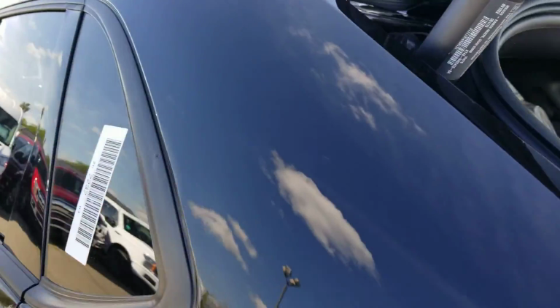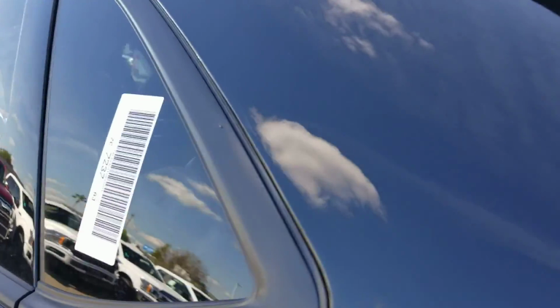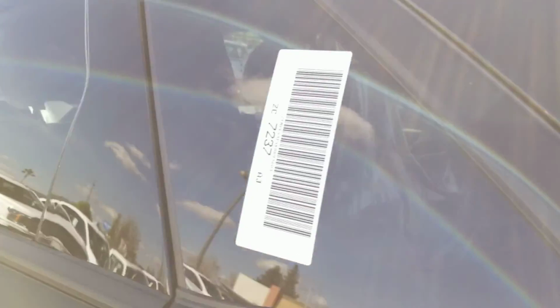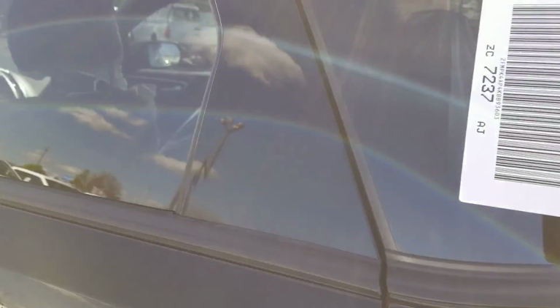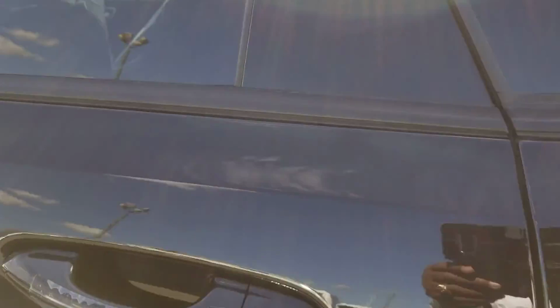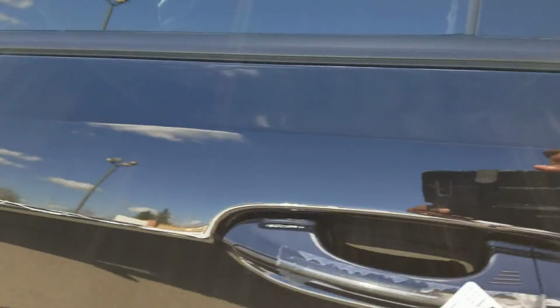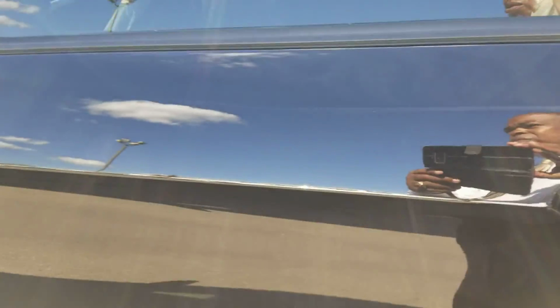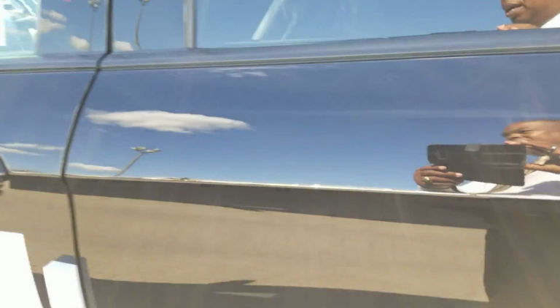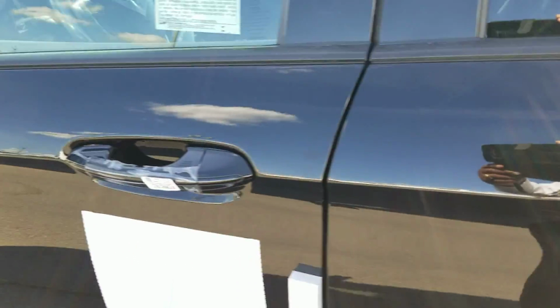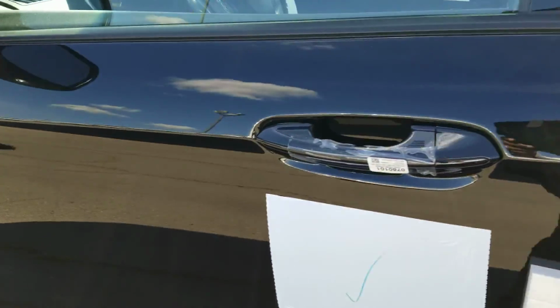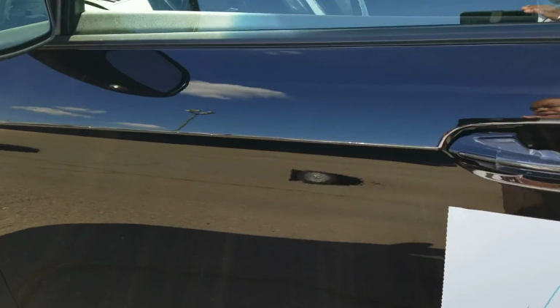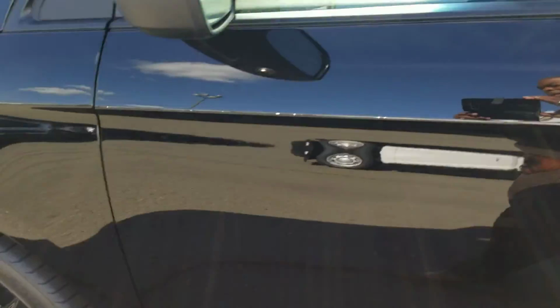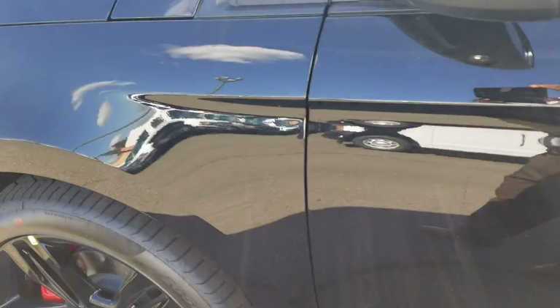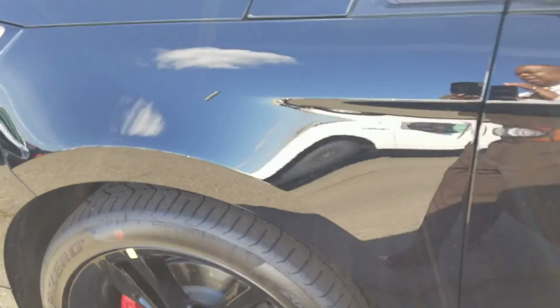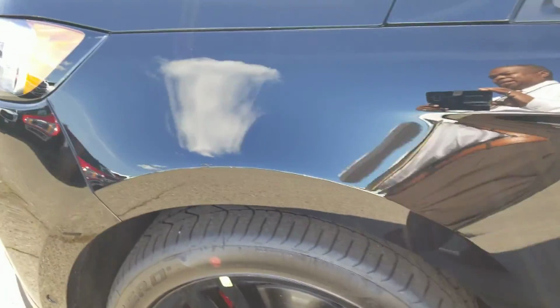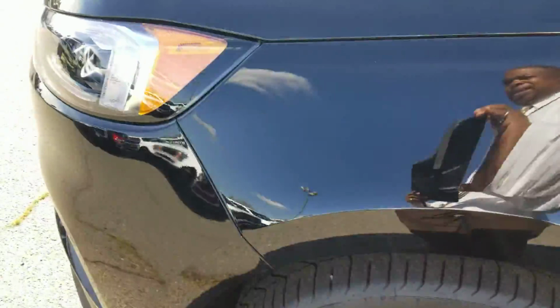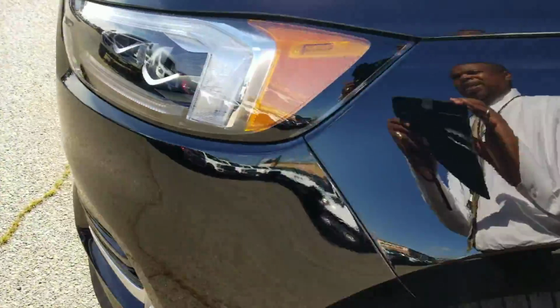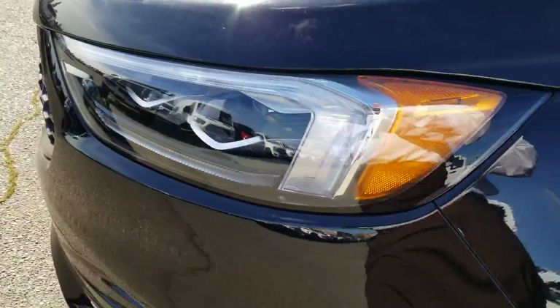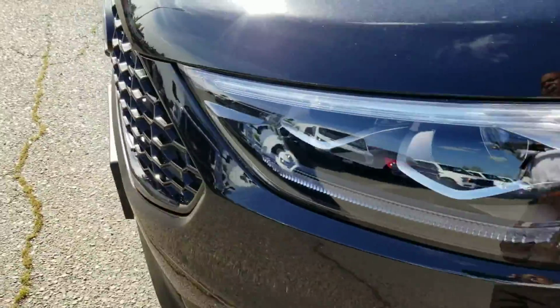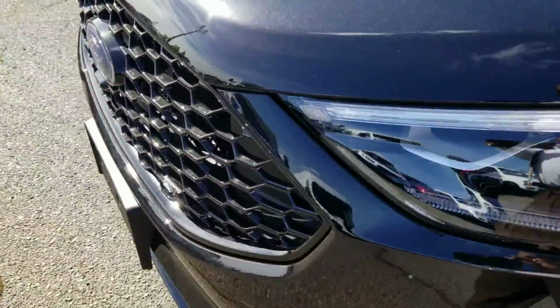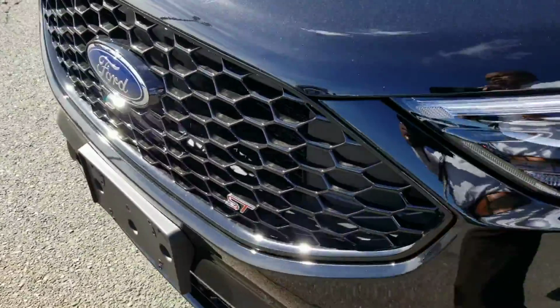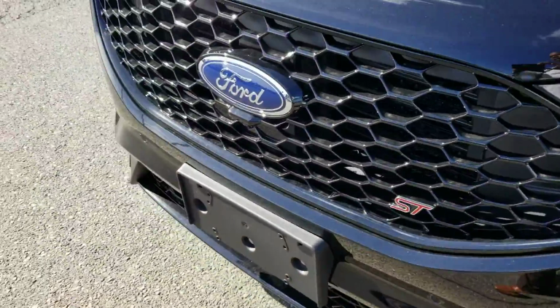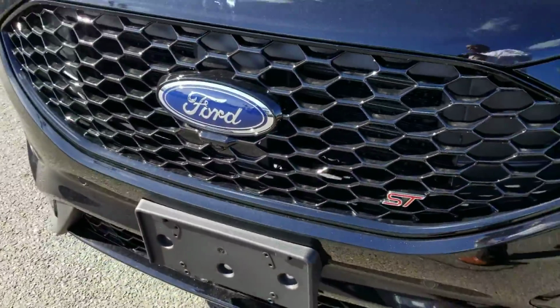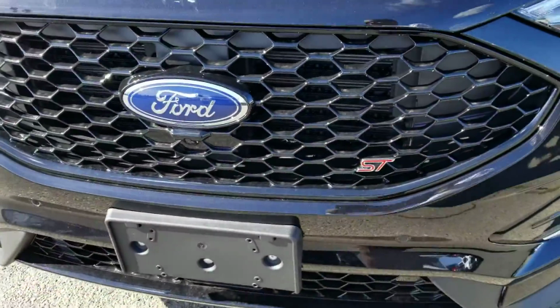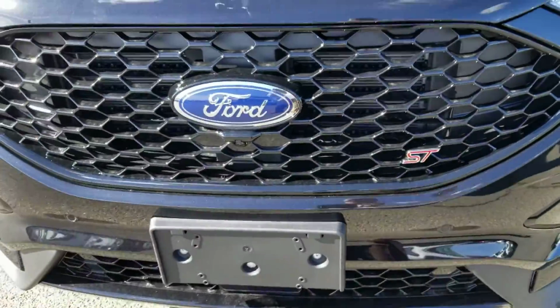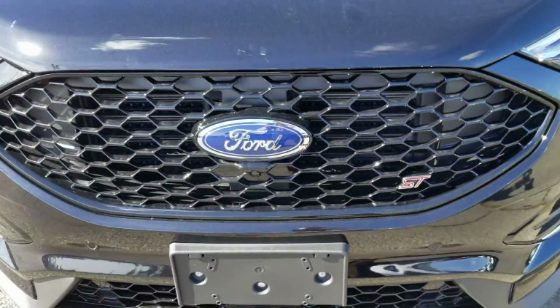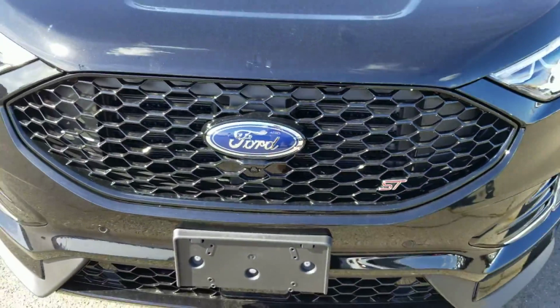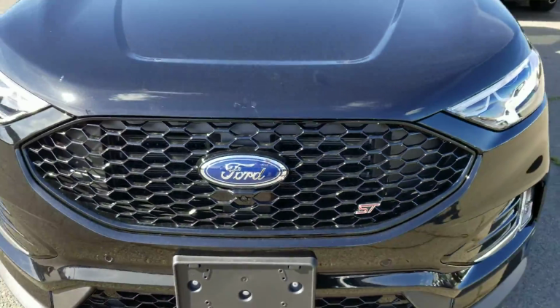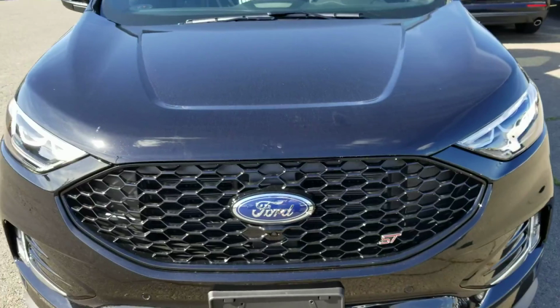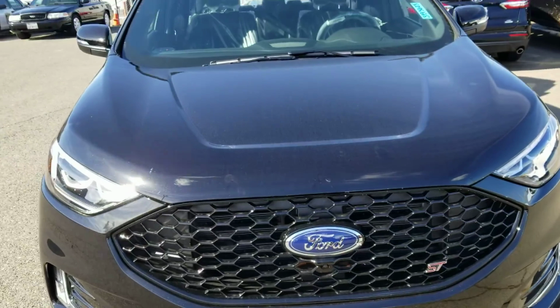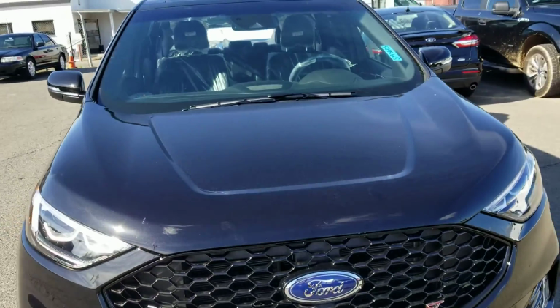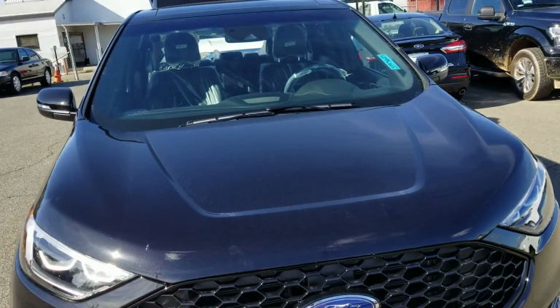As you can see by me panning around the vehicle, it's missing nothing. Nice design, cone-shaped front. This vehicle is beautiful.